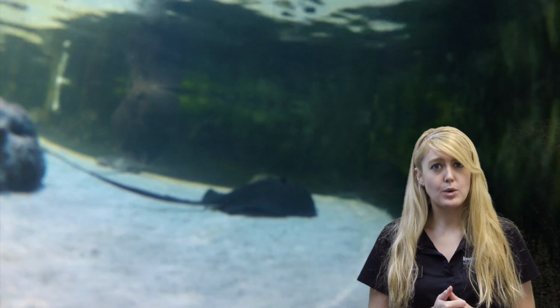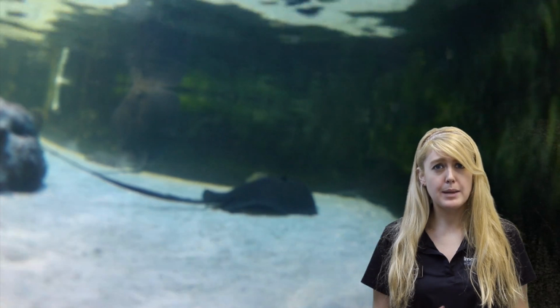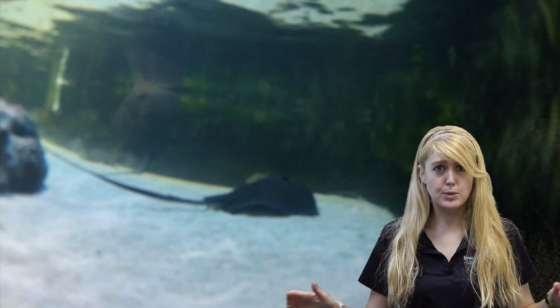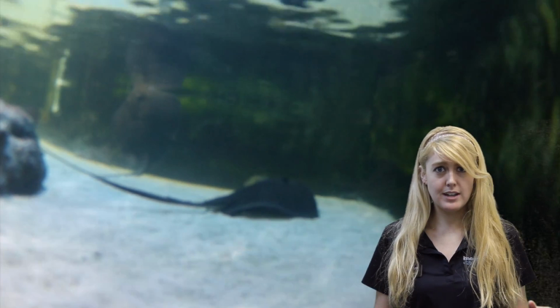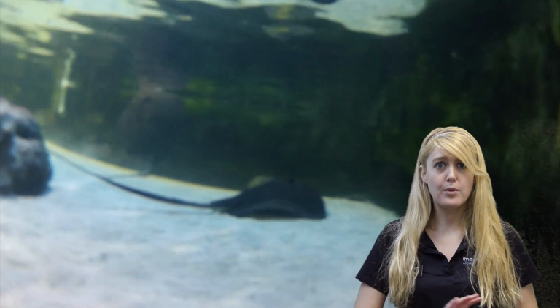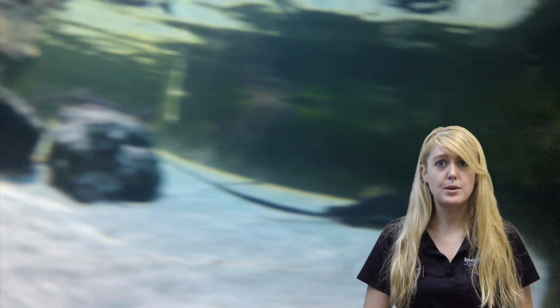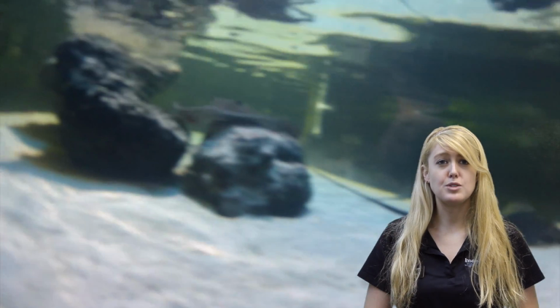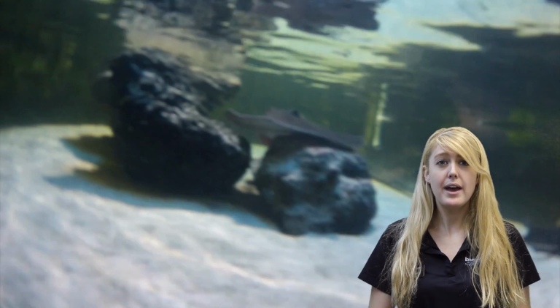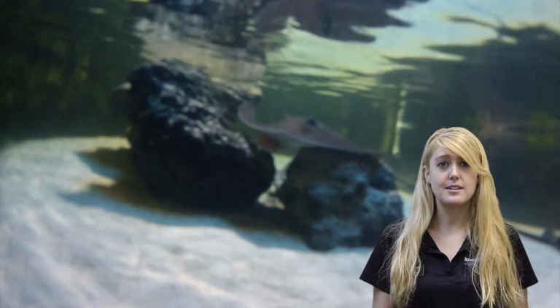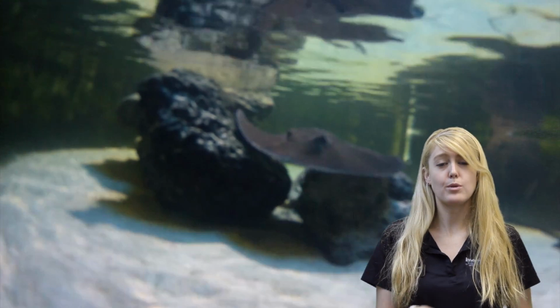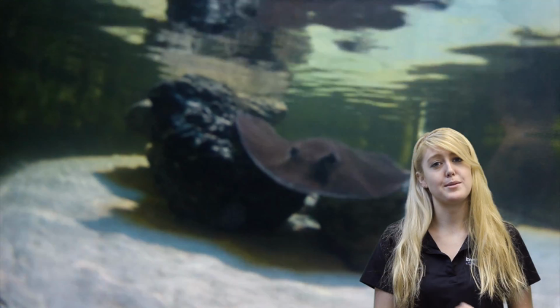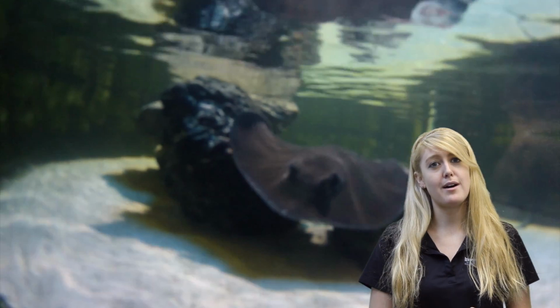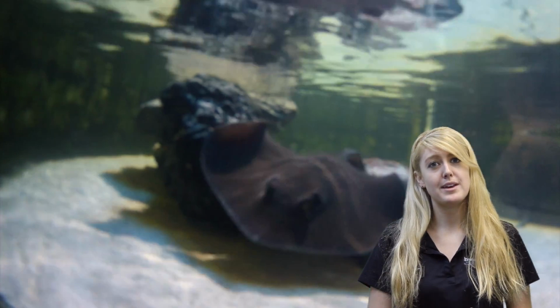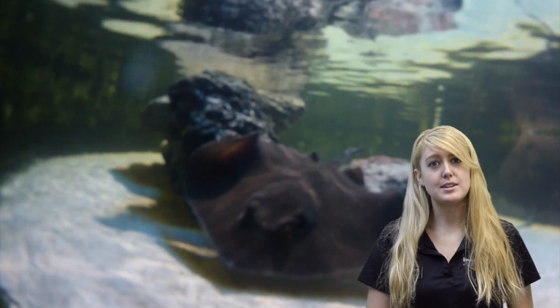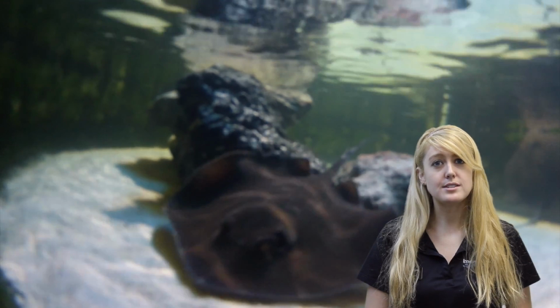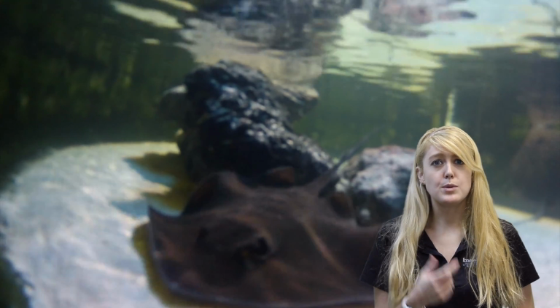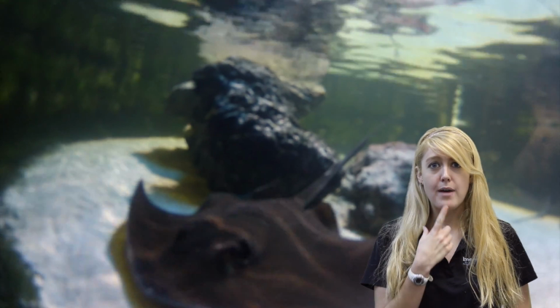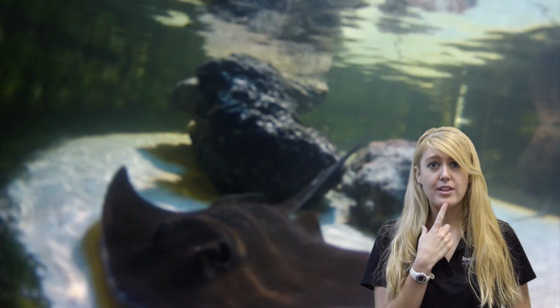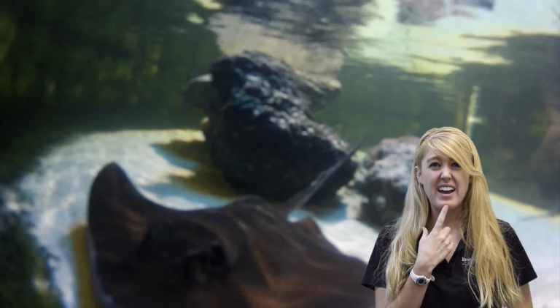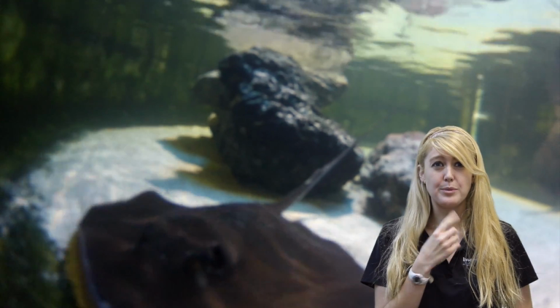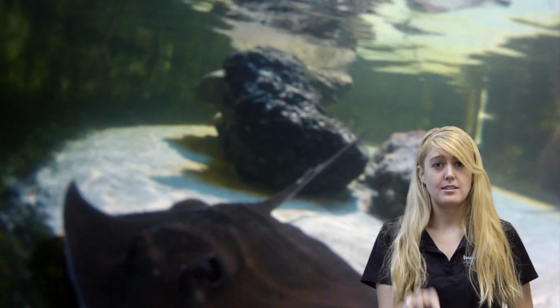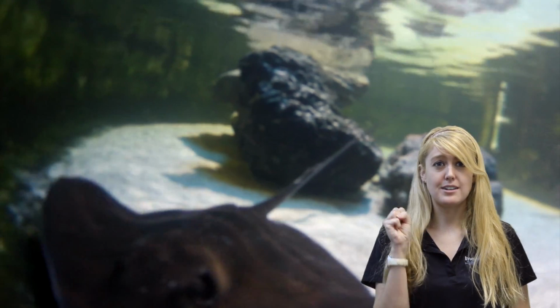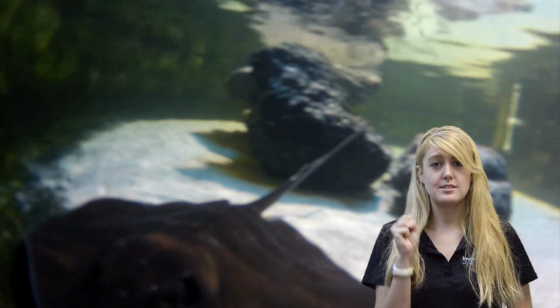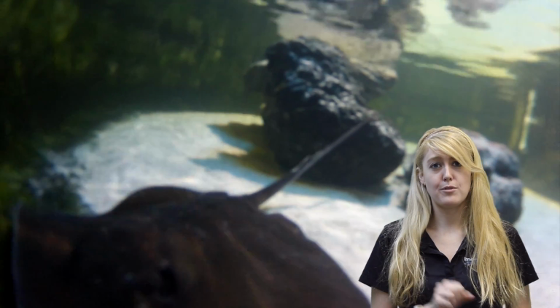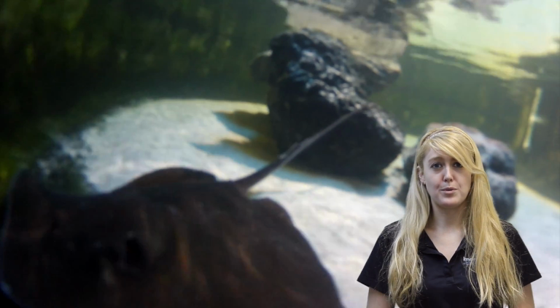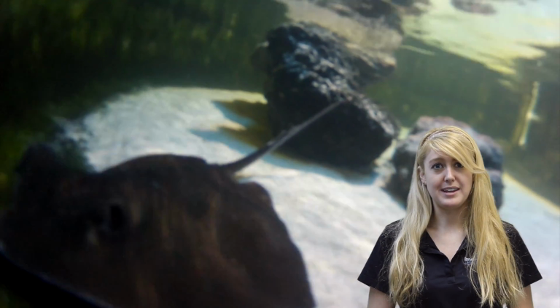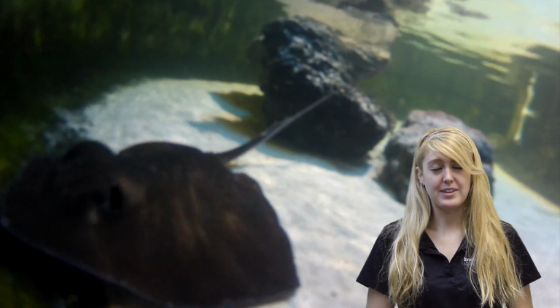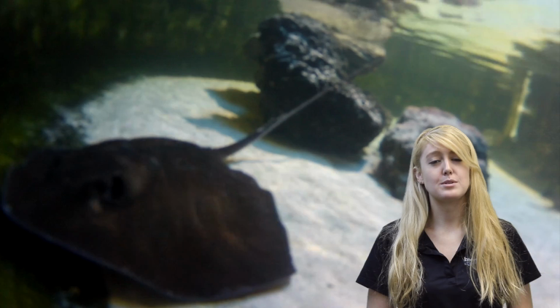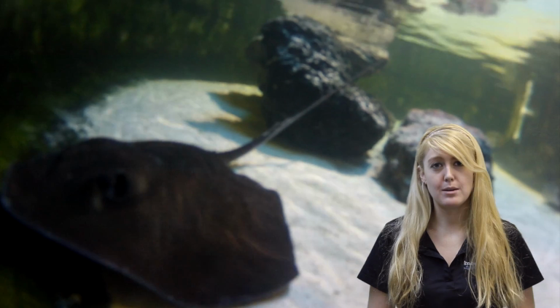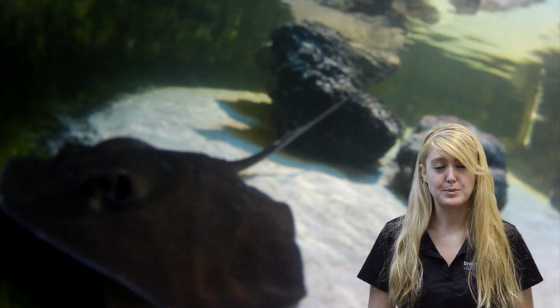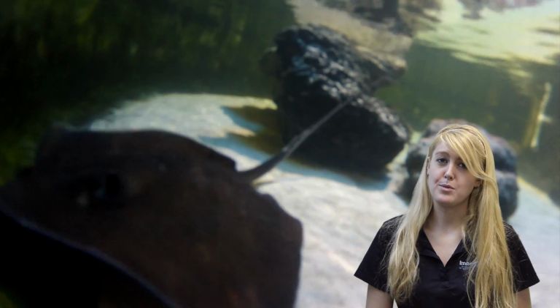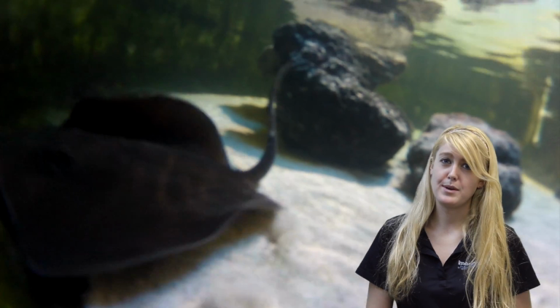The wing-like pectoral fin allows the stingray to propel itself across the ocean bottom. Stingrays use their mouth like a vacuum and suction up their food in order to eat. Ask one of our animal experts for more information.